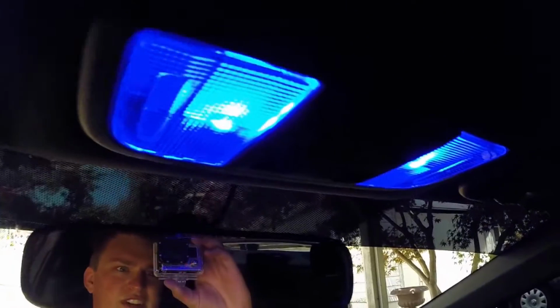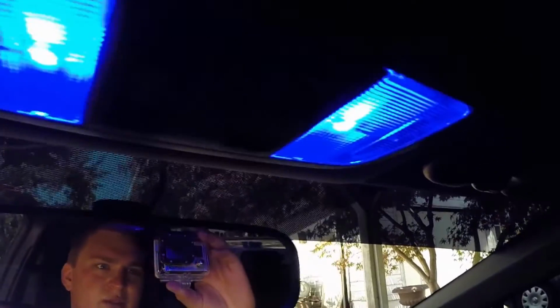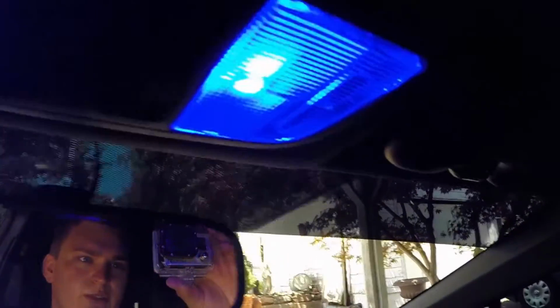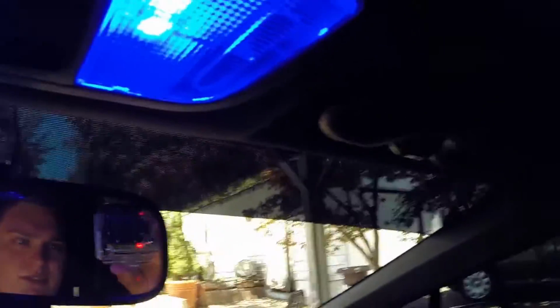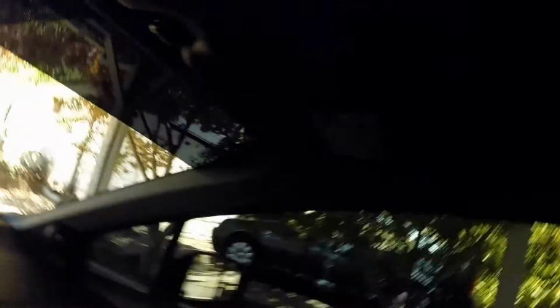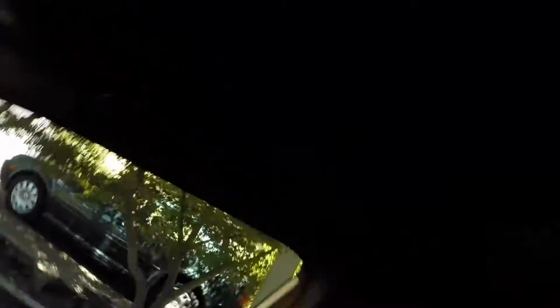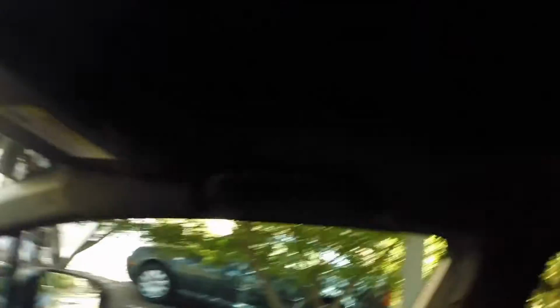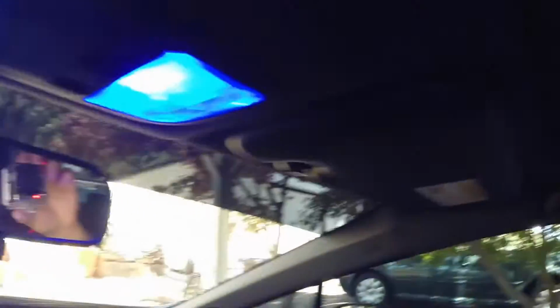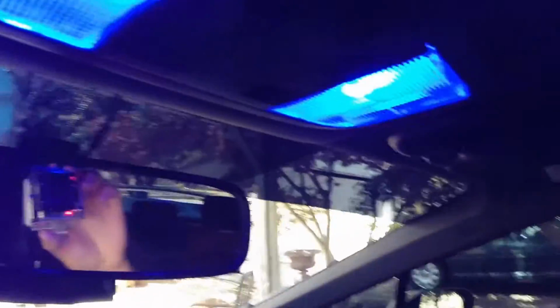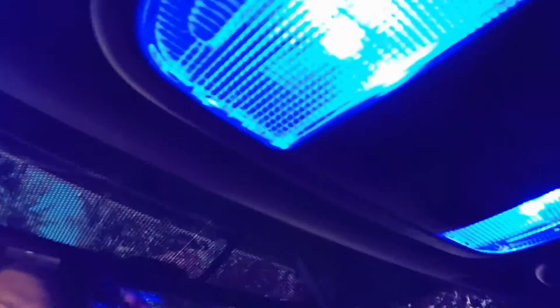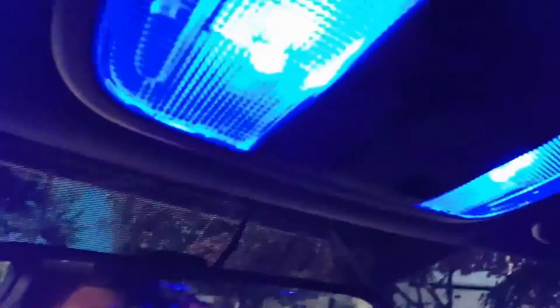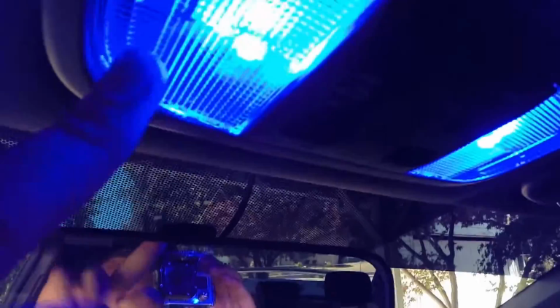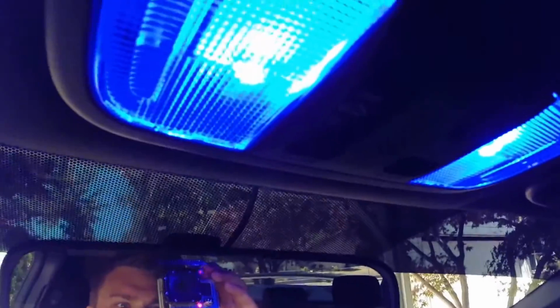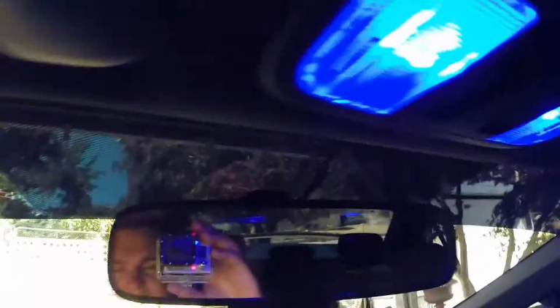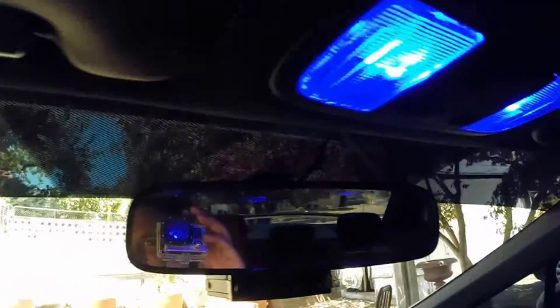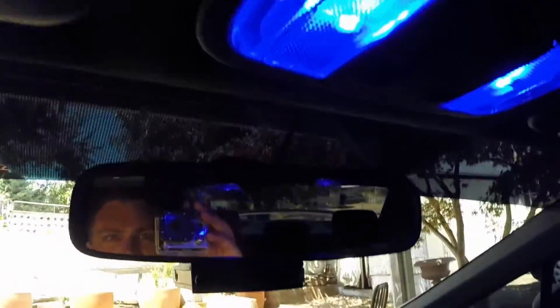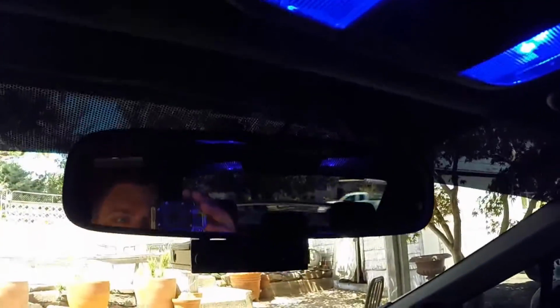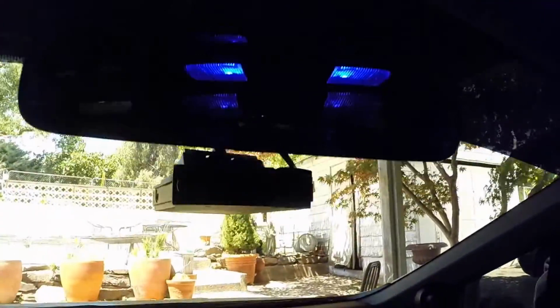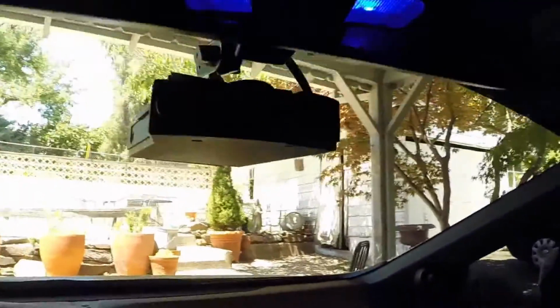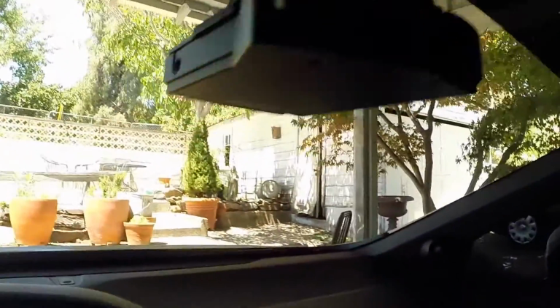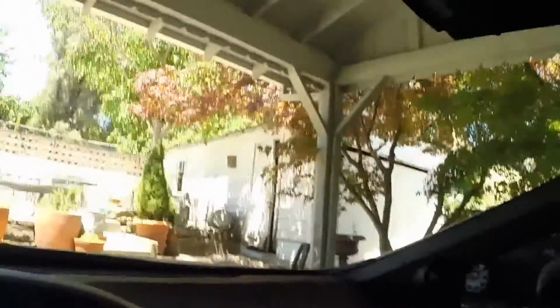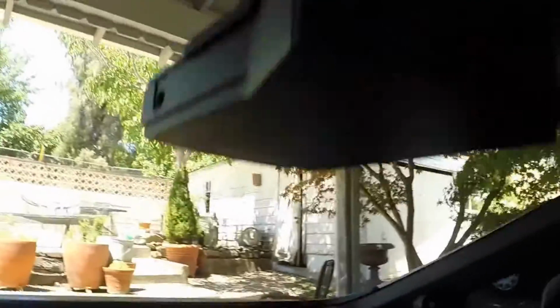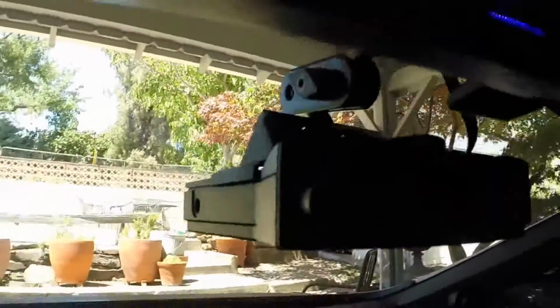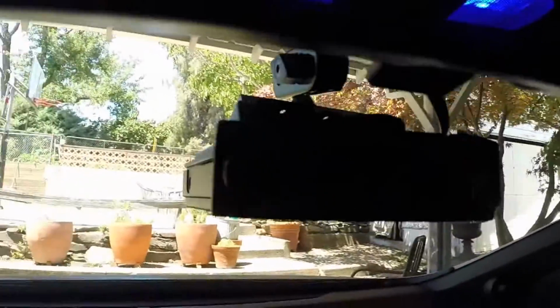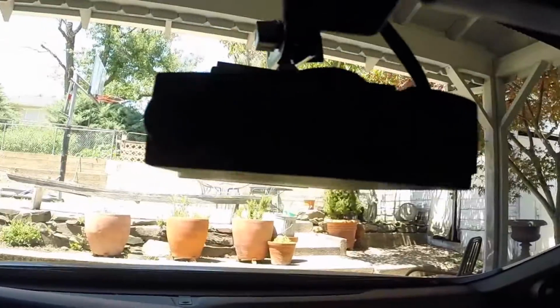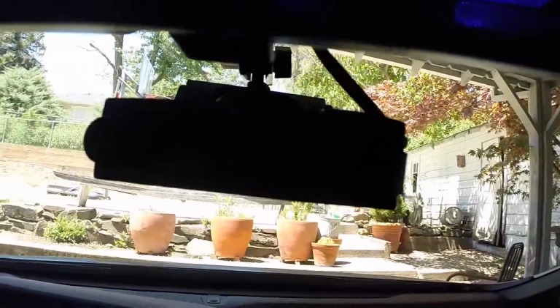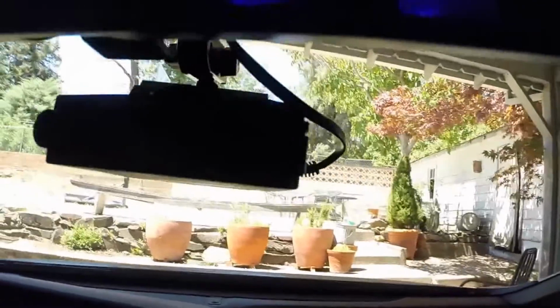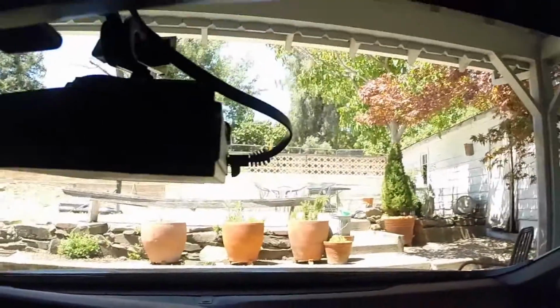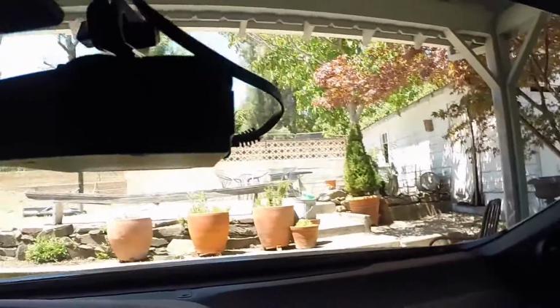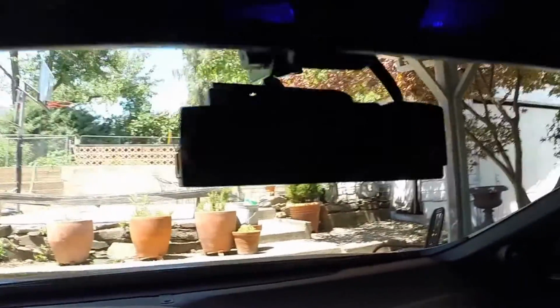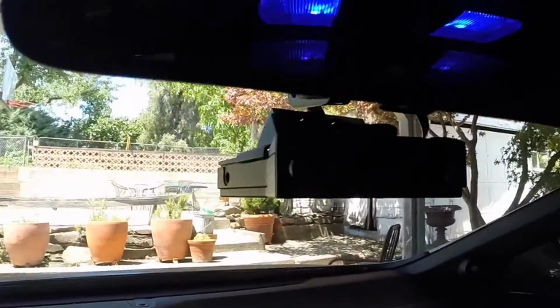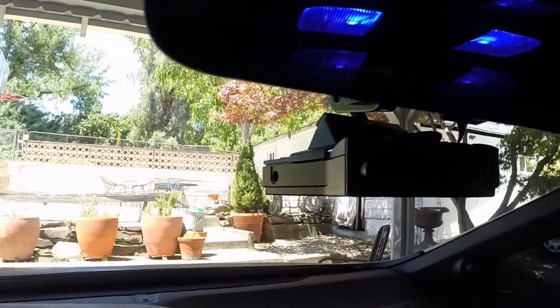I put in some blue interior lights that I need to take out. Up here I also have a Valentine One radar detector.